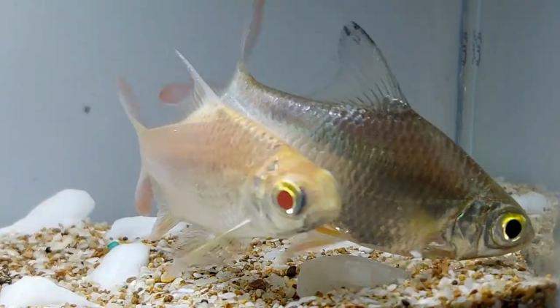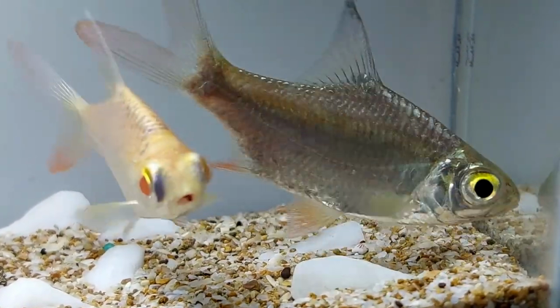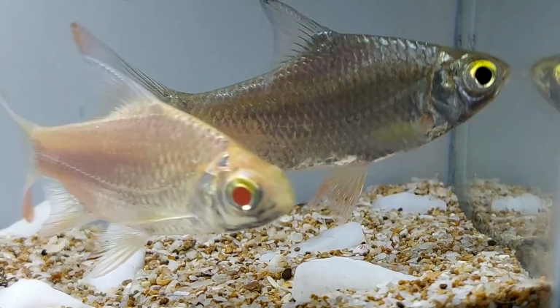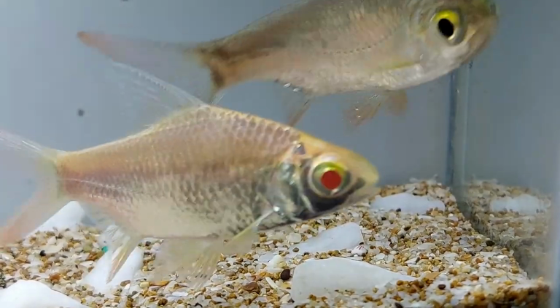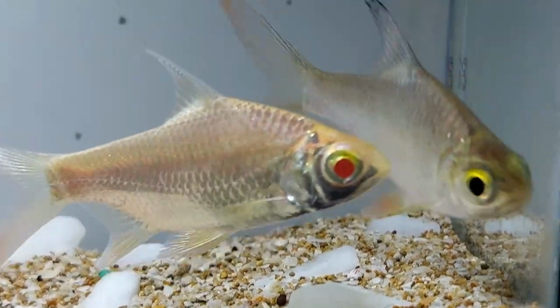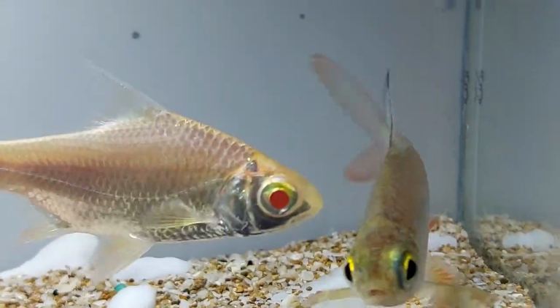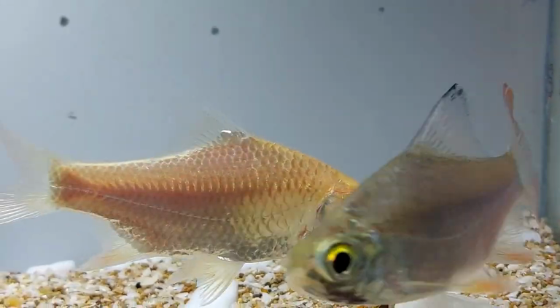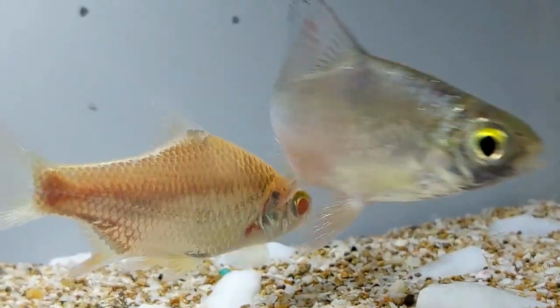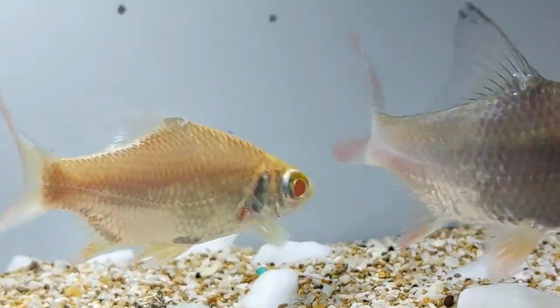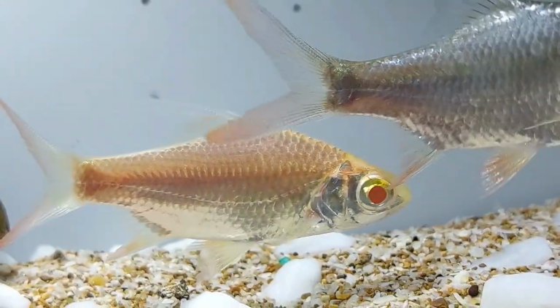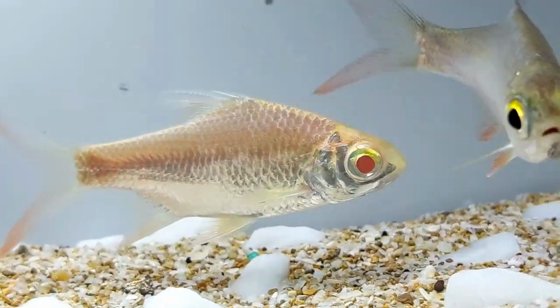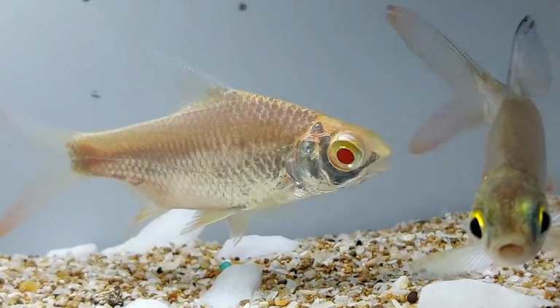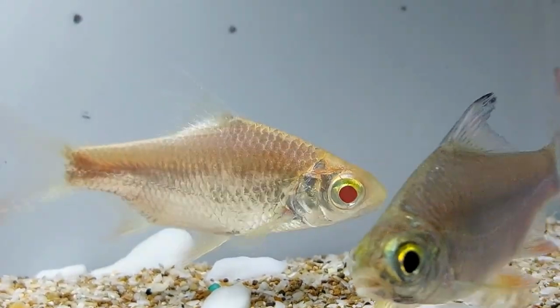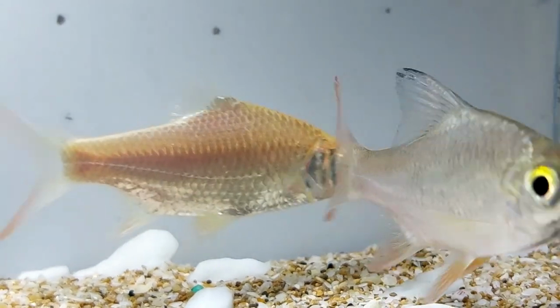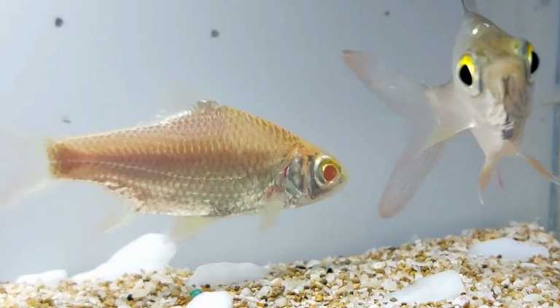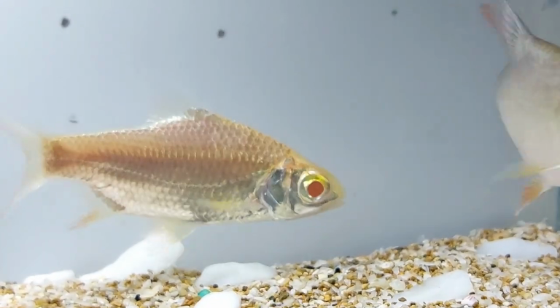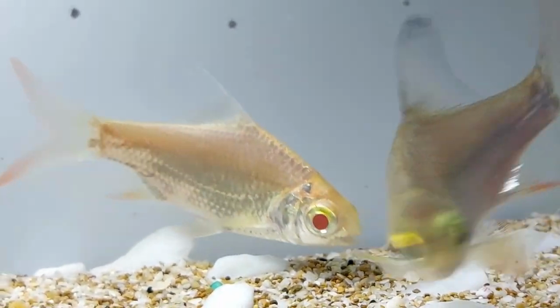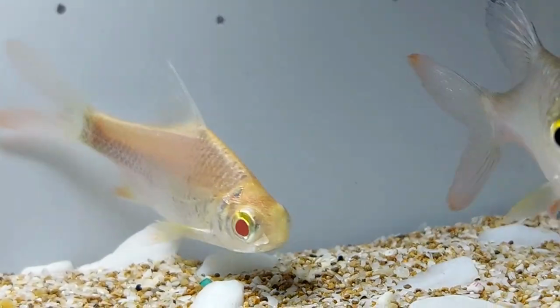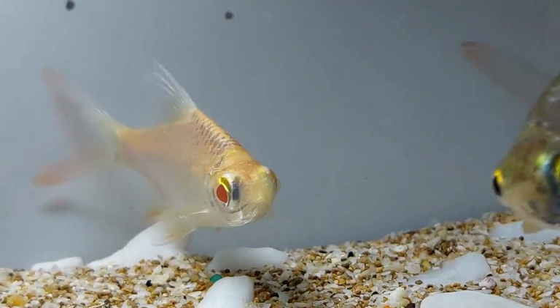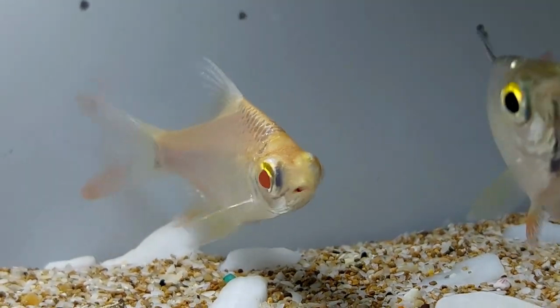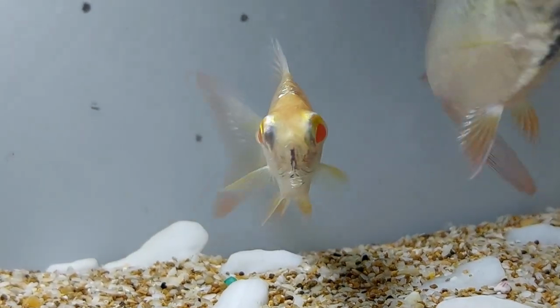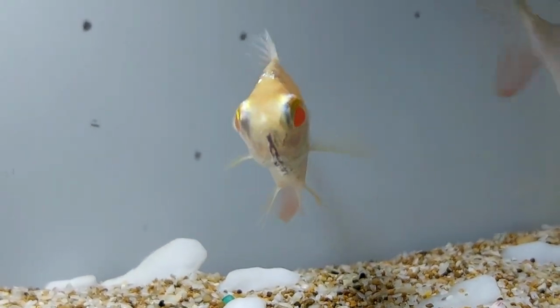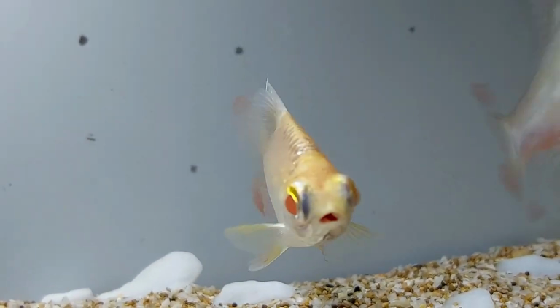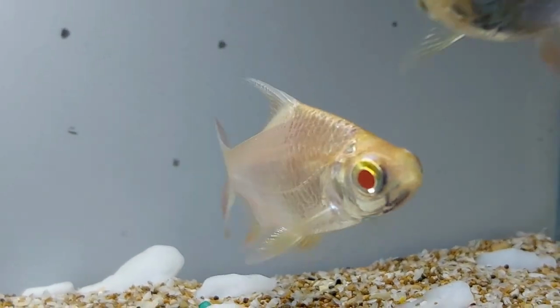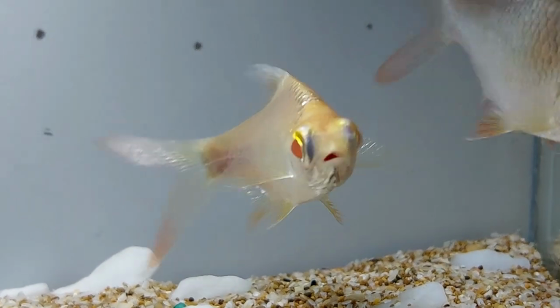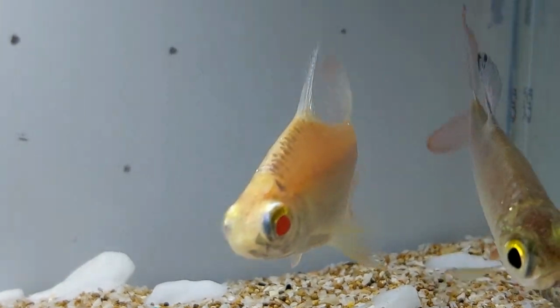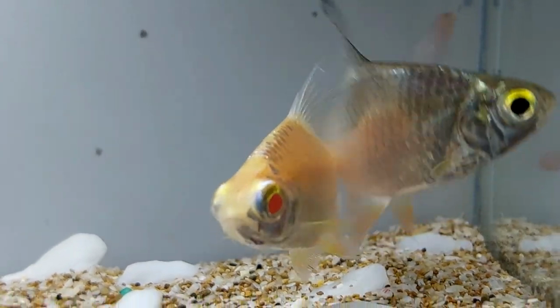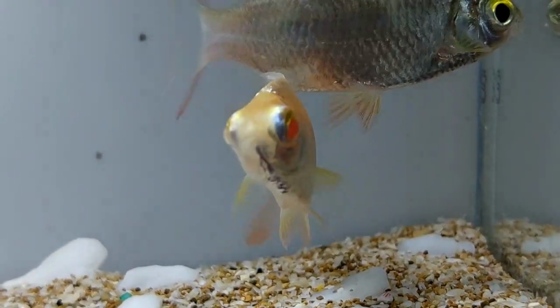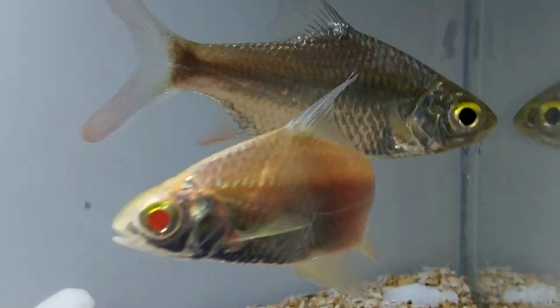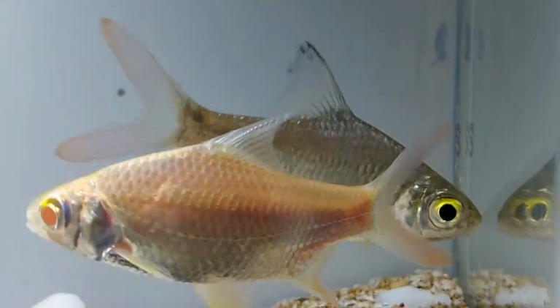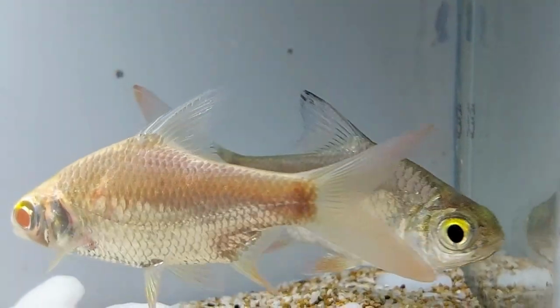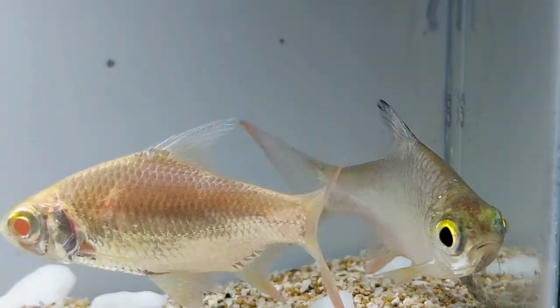They enjoy plant matter and should be offered vegetables as part of their diet such as shelled peas, blanched zucchini, and spinach. They are greedy eaters, filling their mouths during feedings with as much food as they can fit and will continue to eat as much as they are fed.